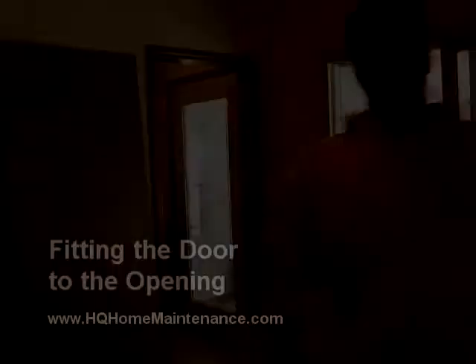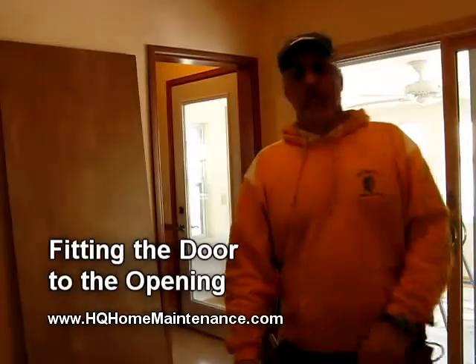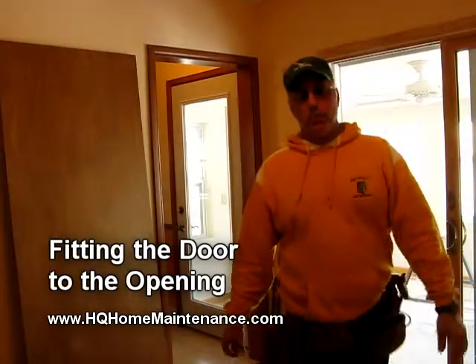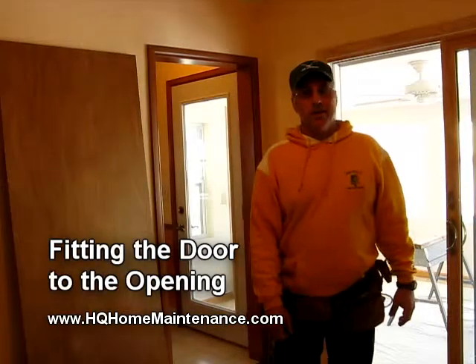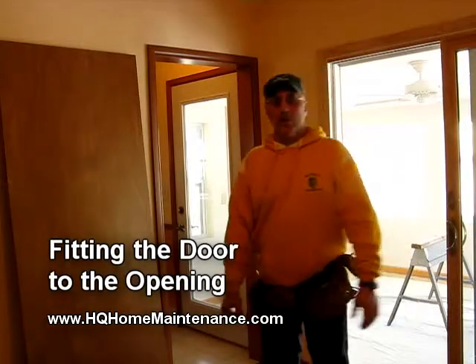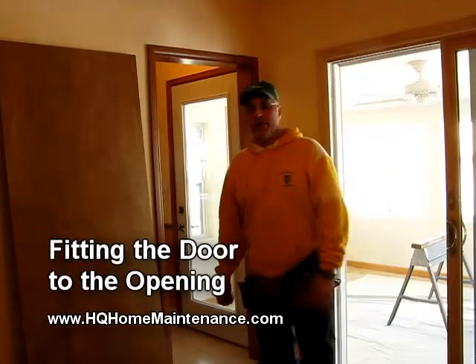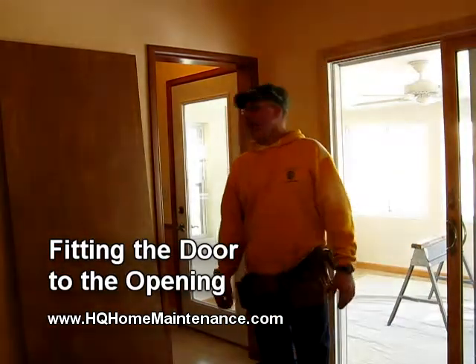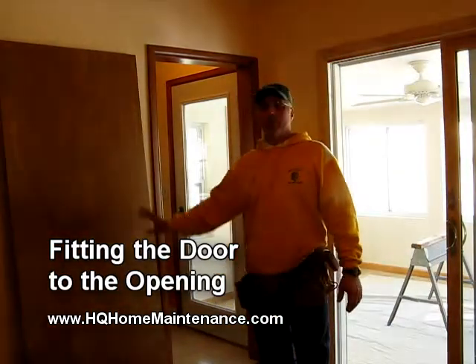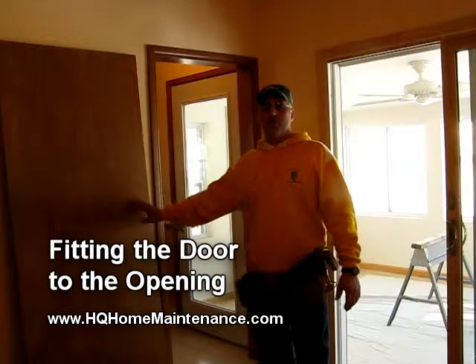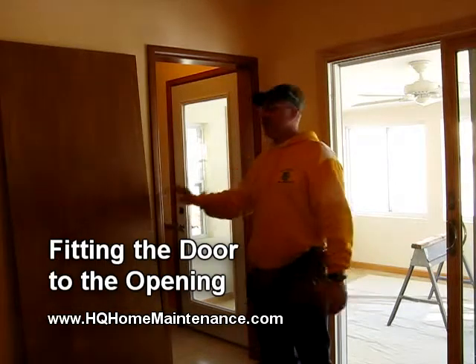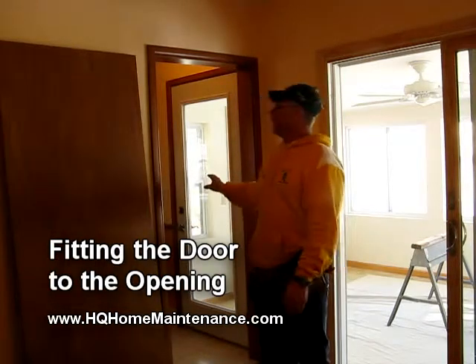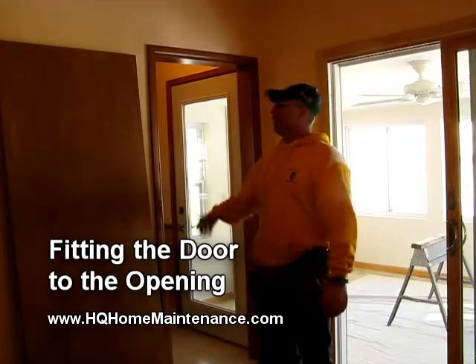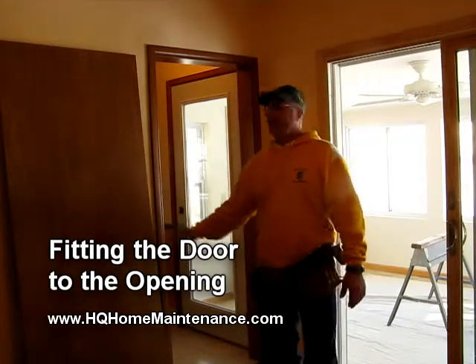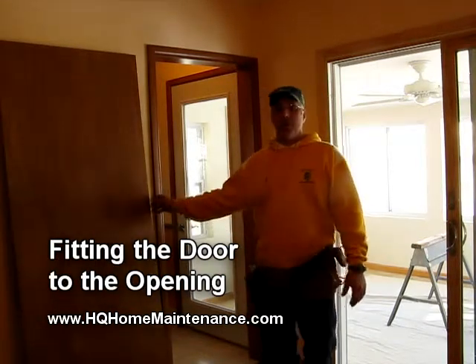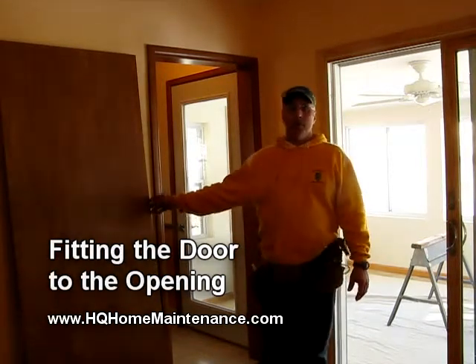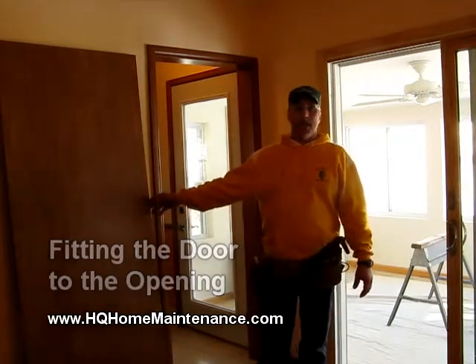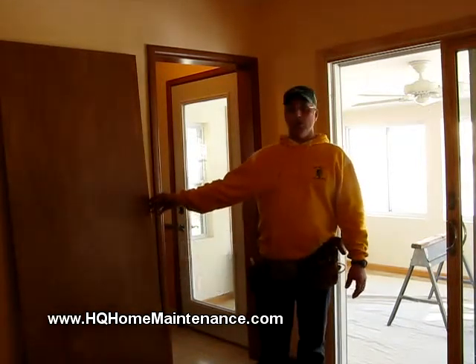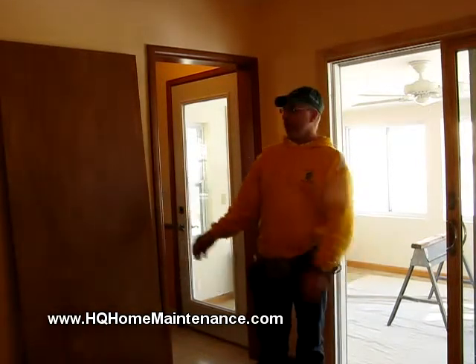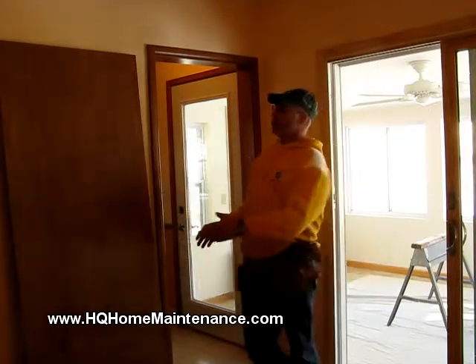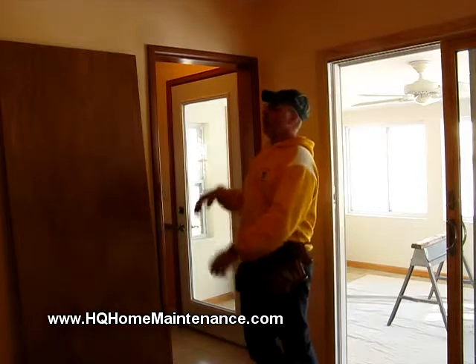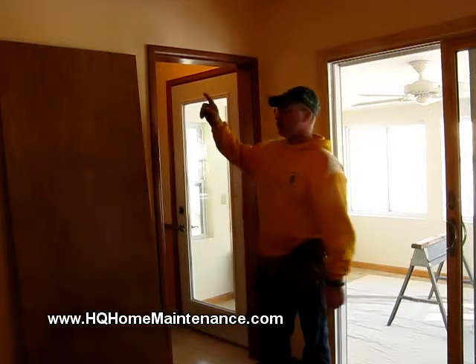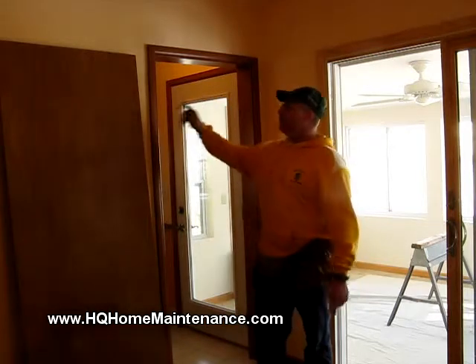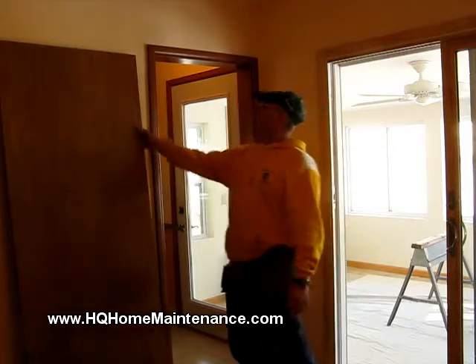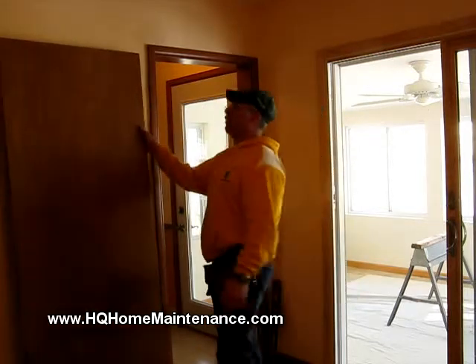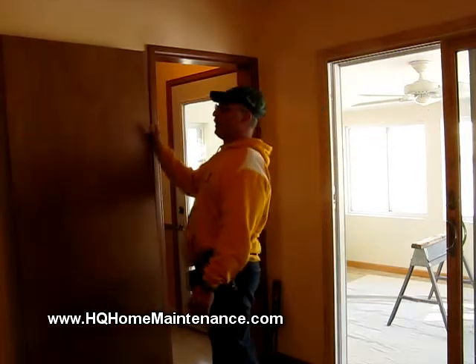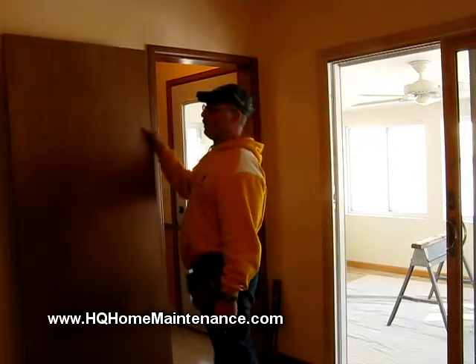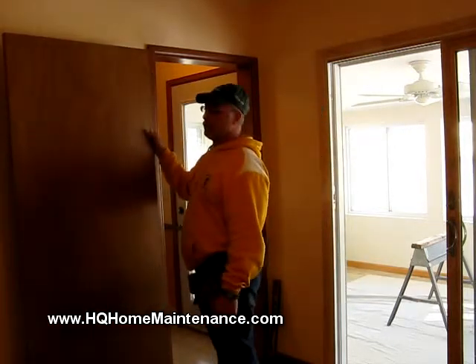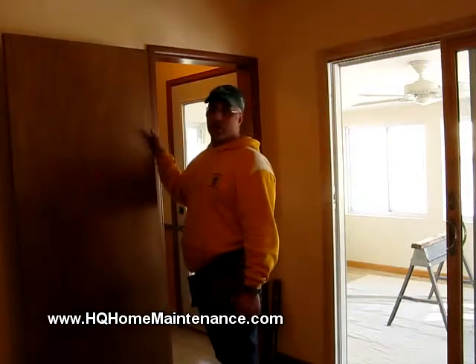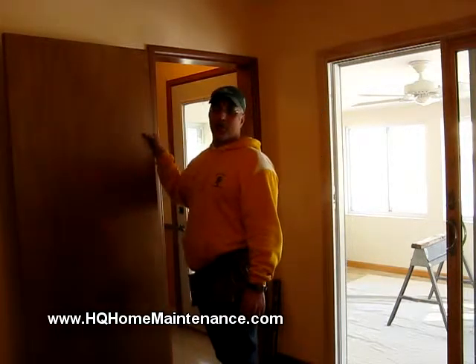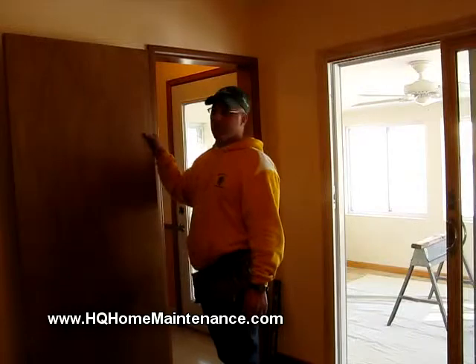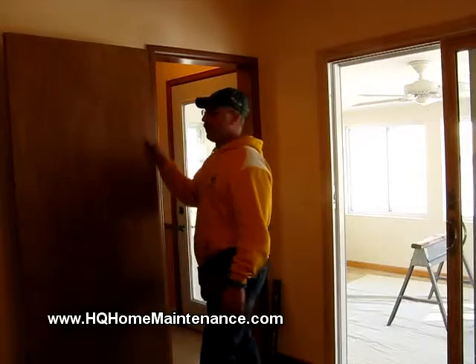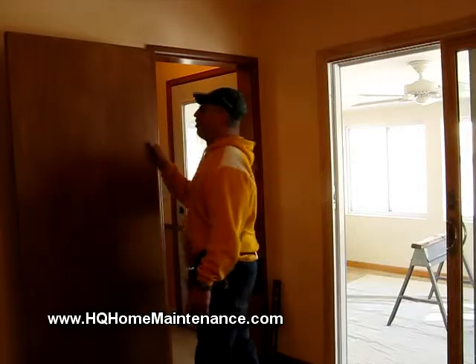Hello, my name is Mark Leconte at Quality Home Maintenance. I've been hired to put this door in this opening. It's a 30 by 80 door — 30 inches wide by 80 inches tall. I've already stained and finished this door. It's ready to be installed.